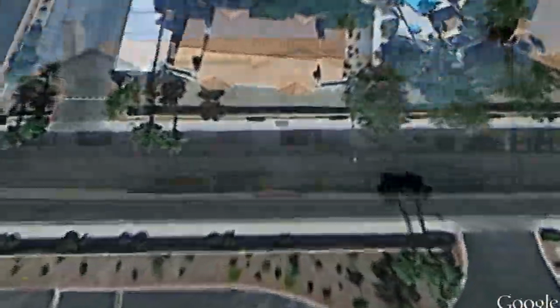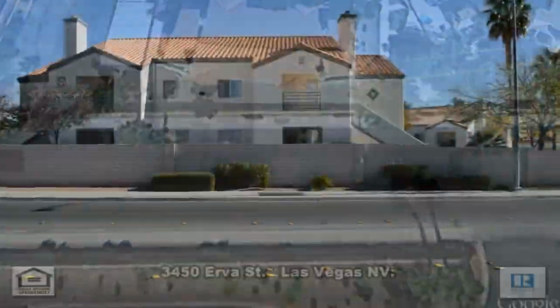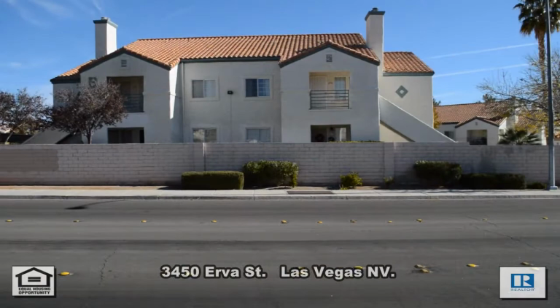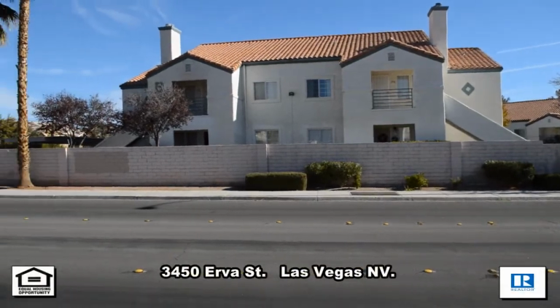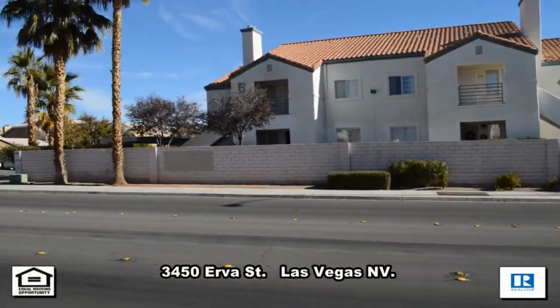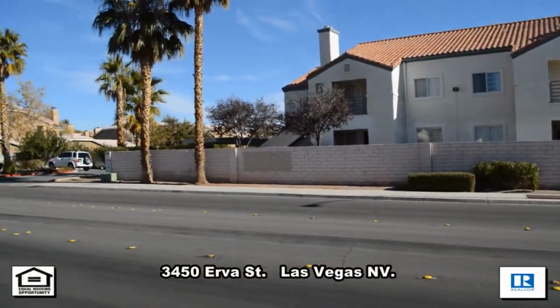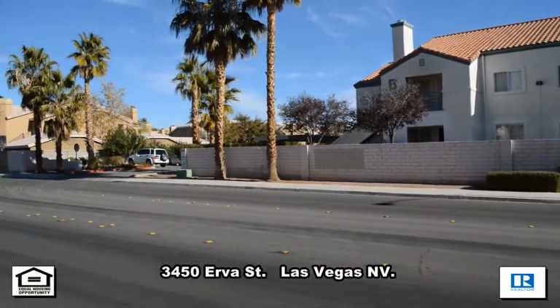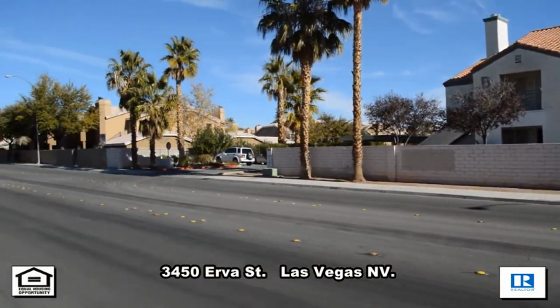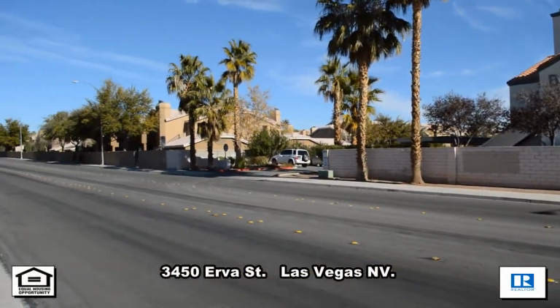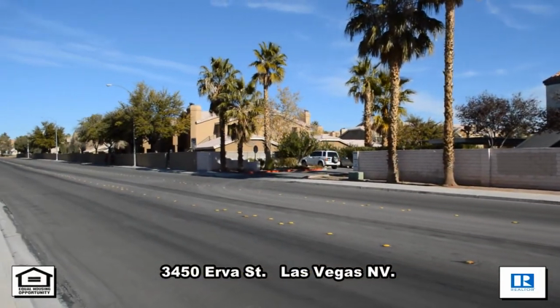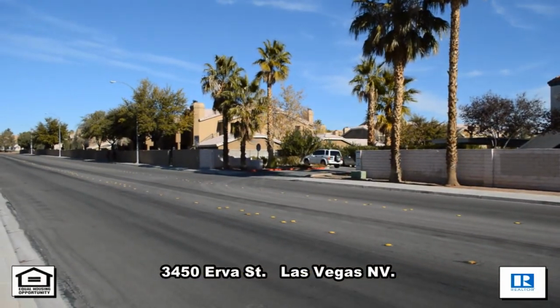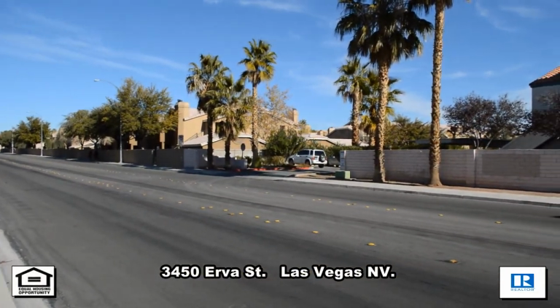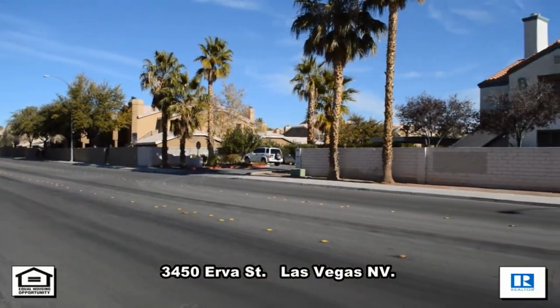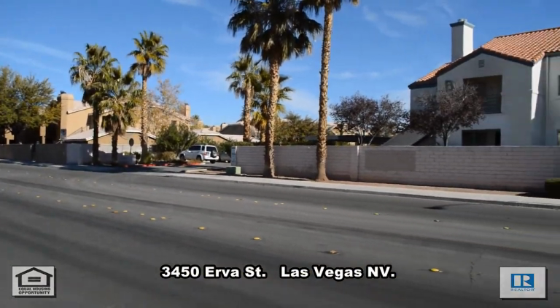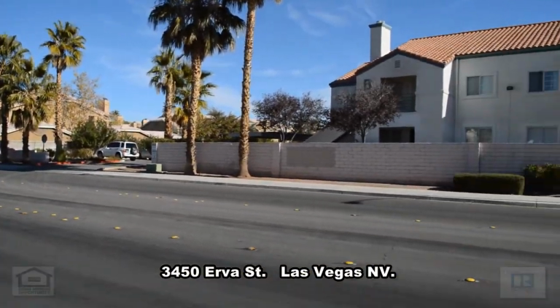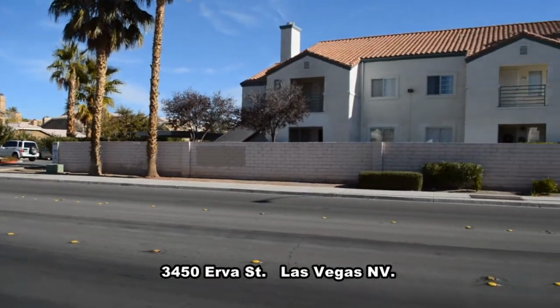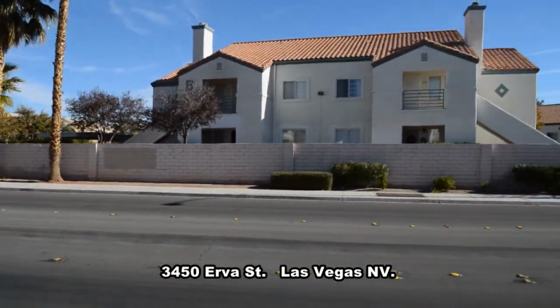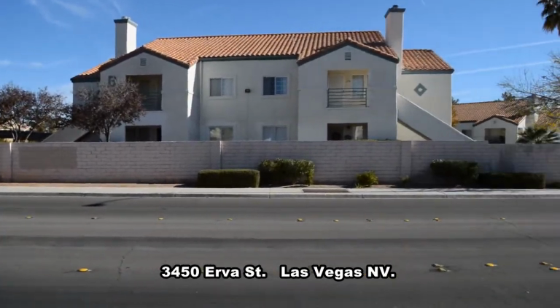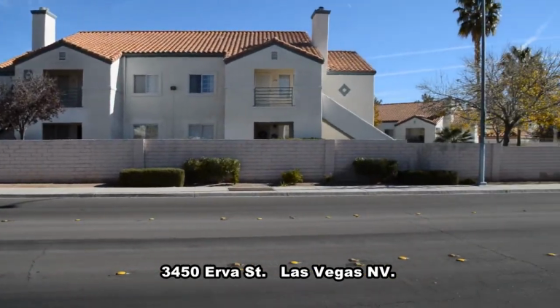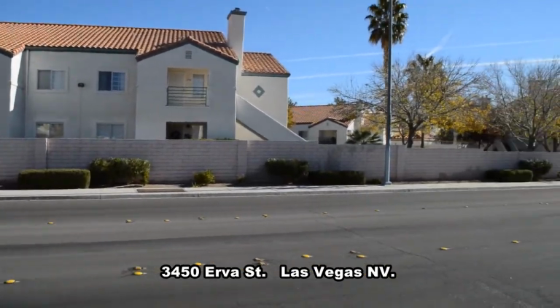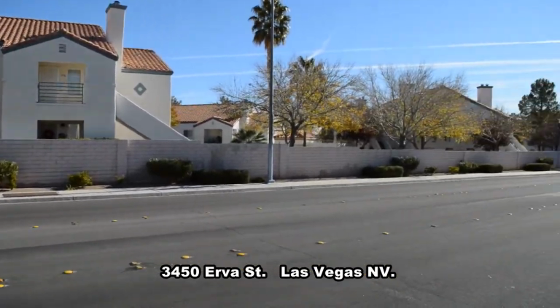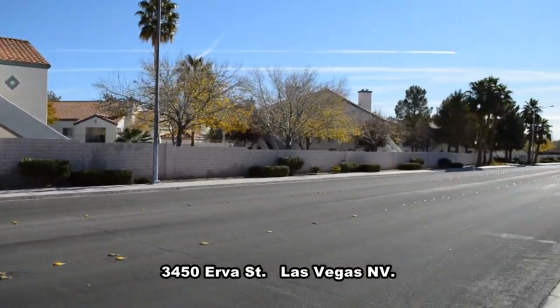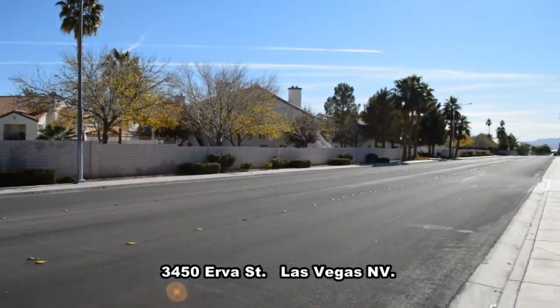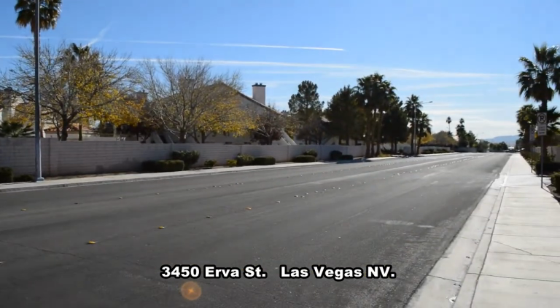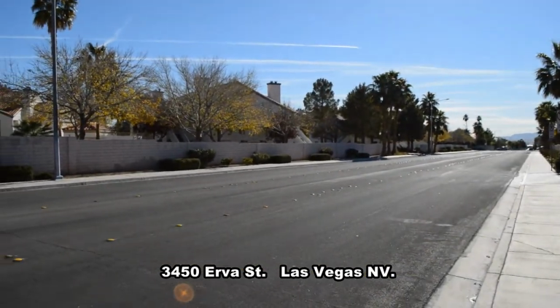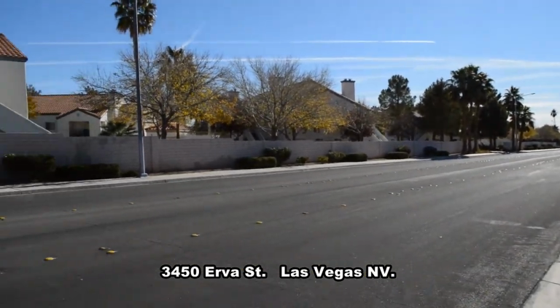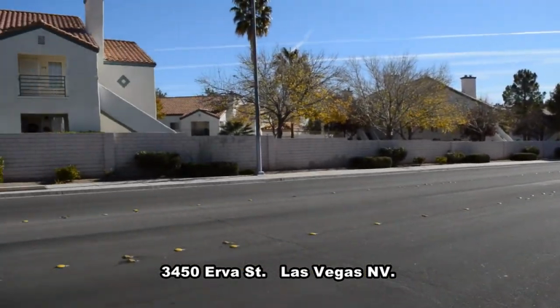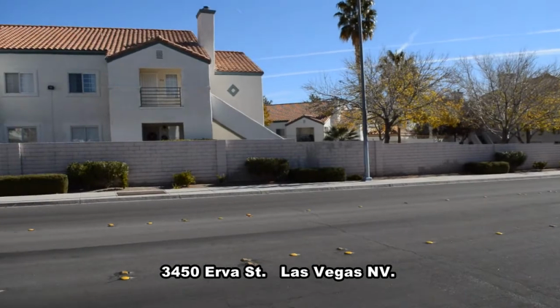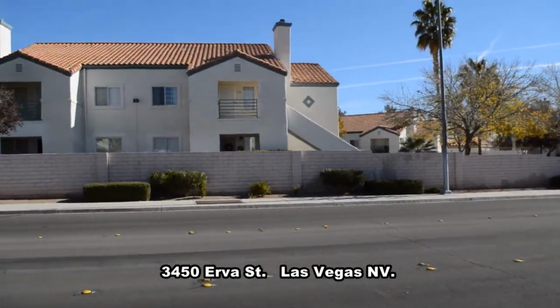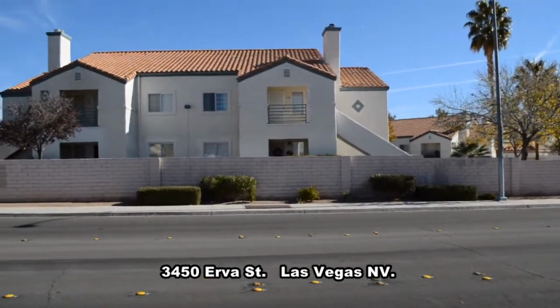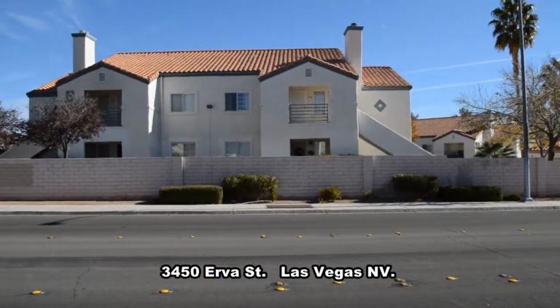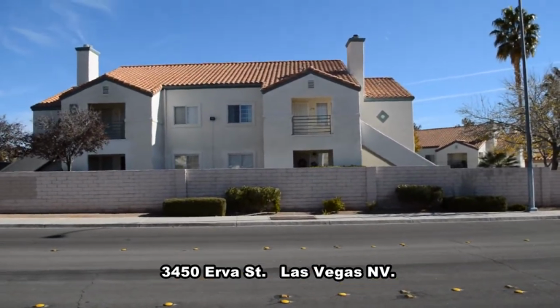A second-floor condo on 3450 Irvus Street in Las Vegas, Nevada. This condo is located in the southwest part of the valley with shopping, restaurants, and bus lines nearby.